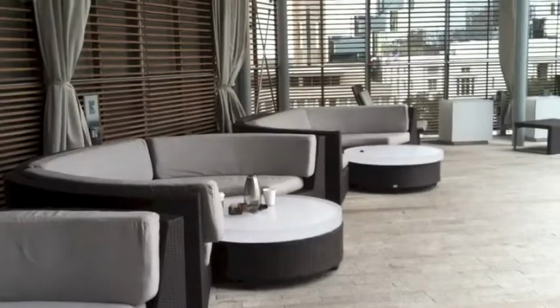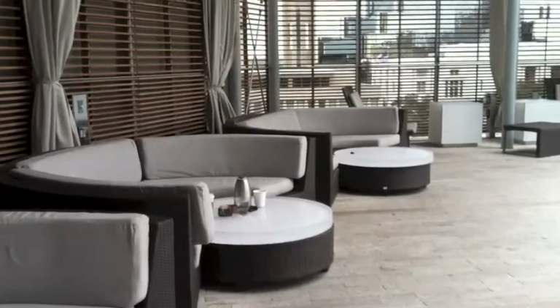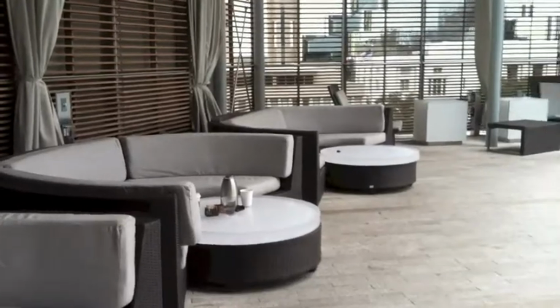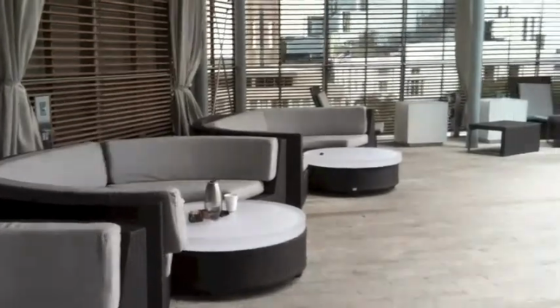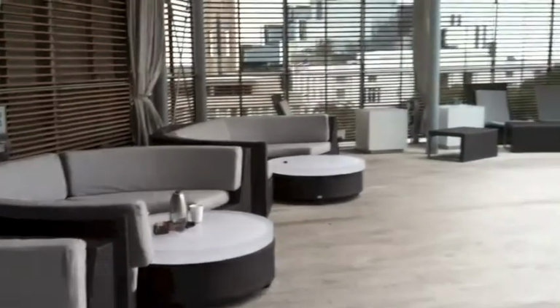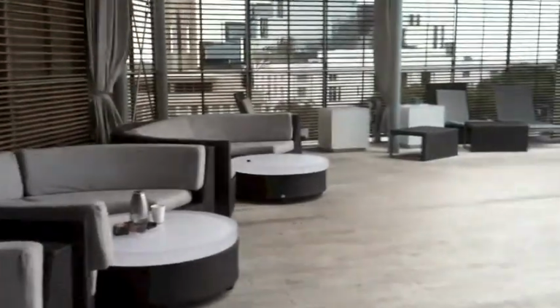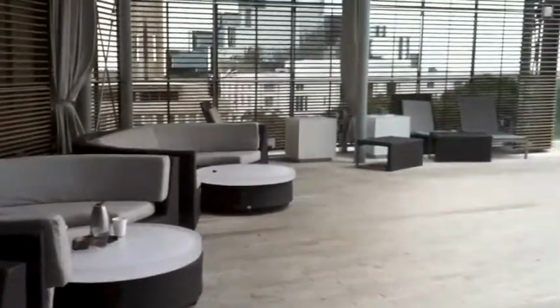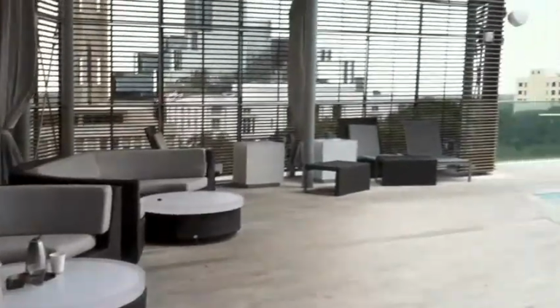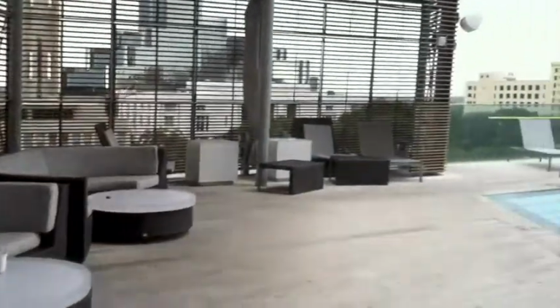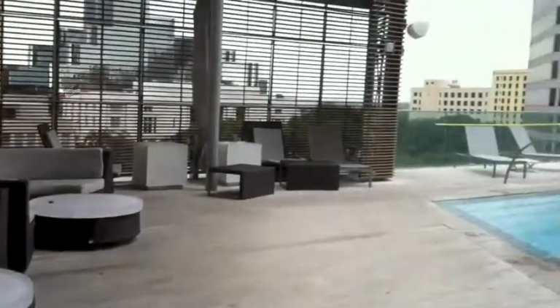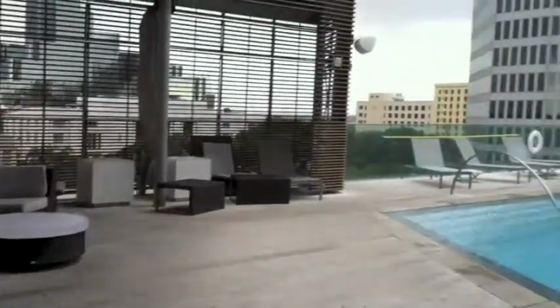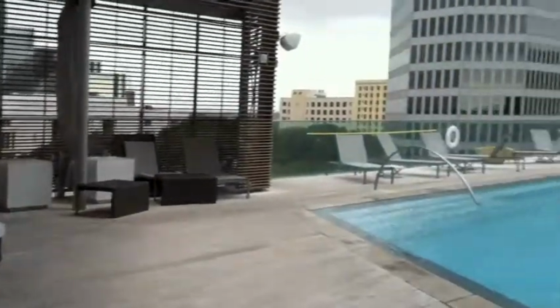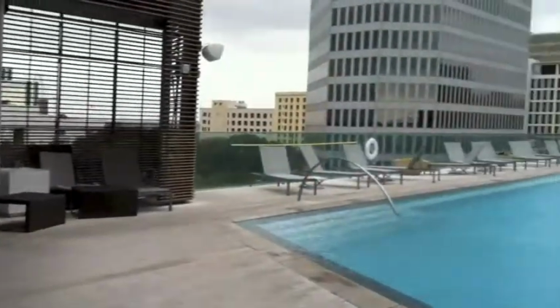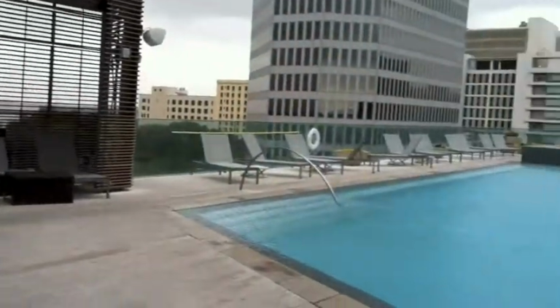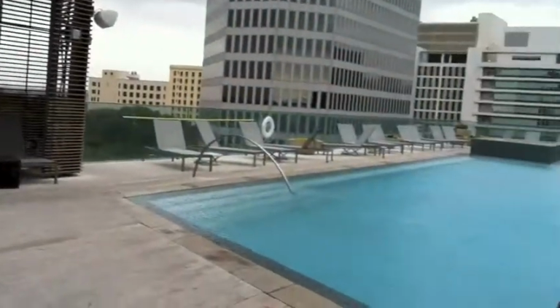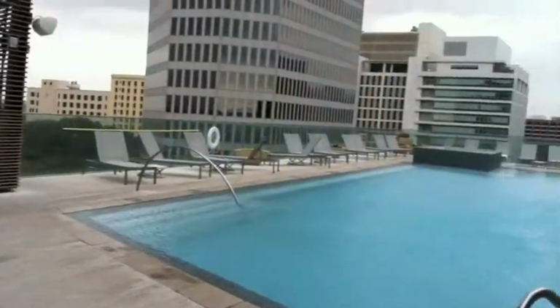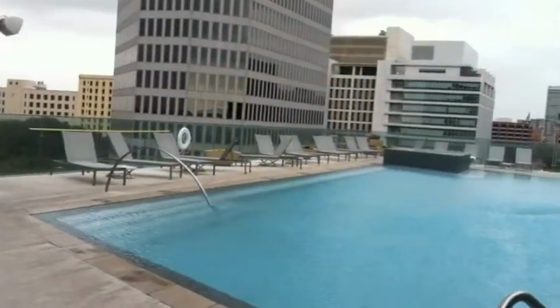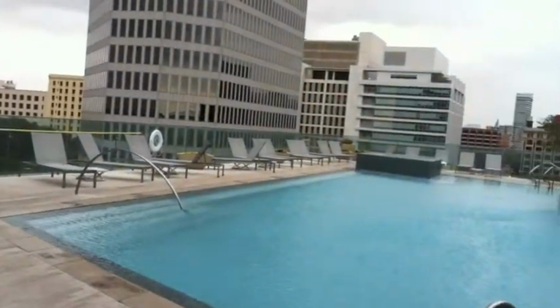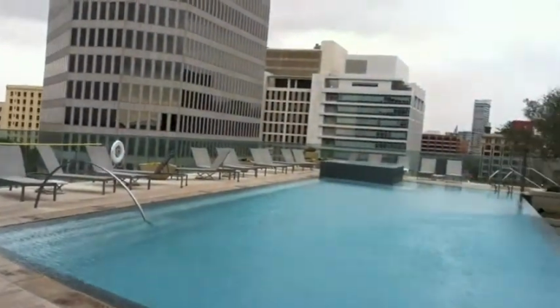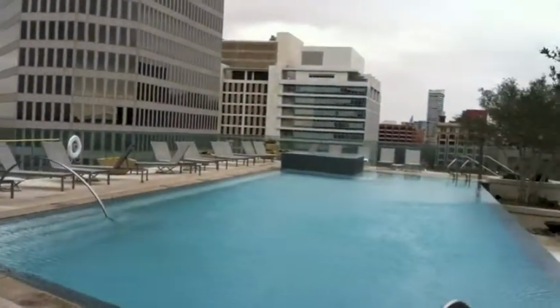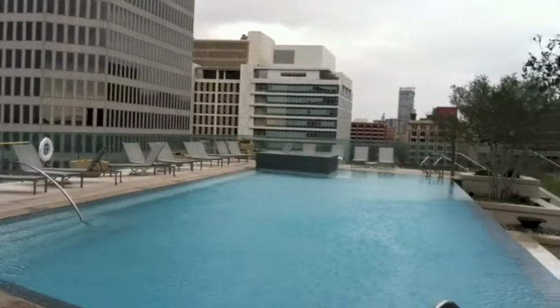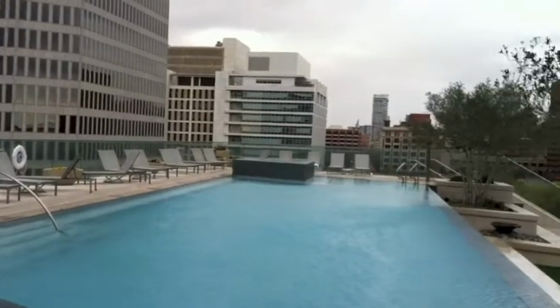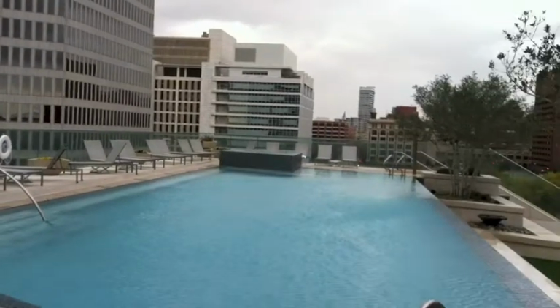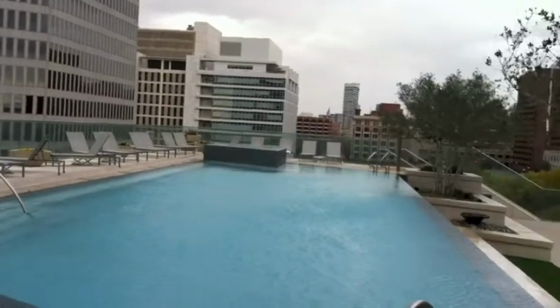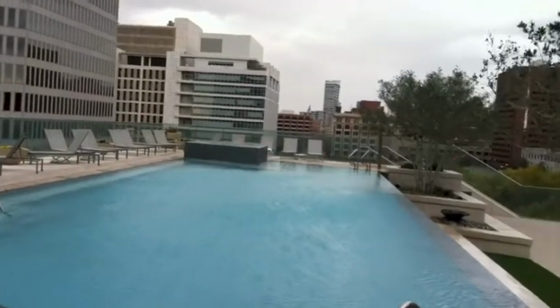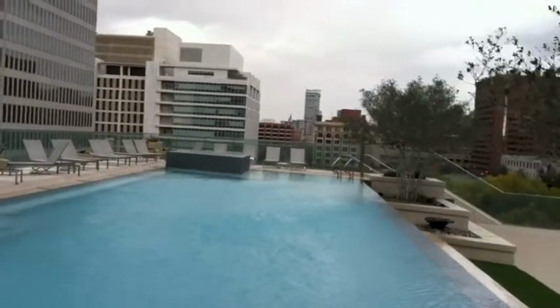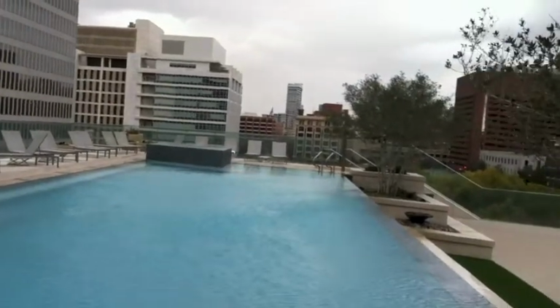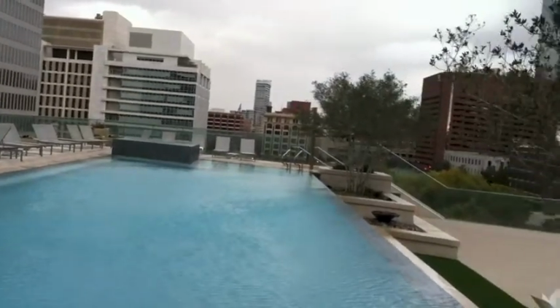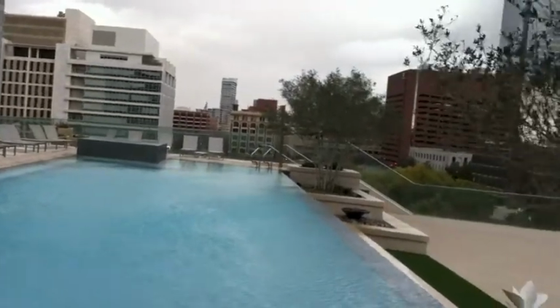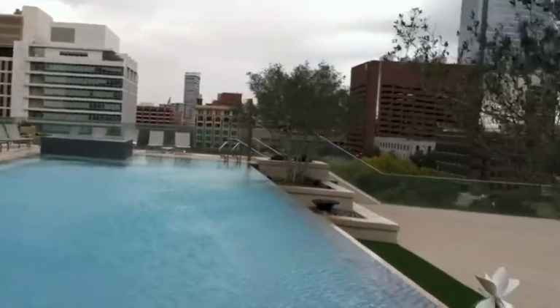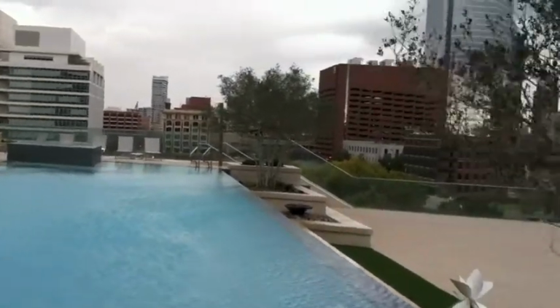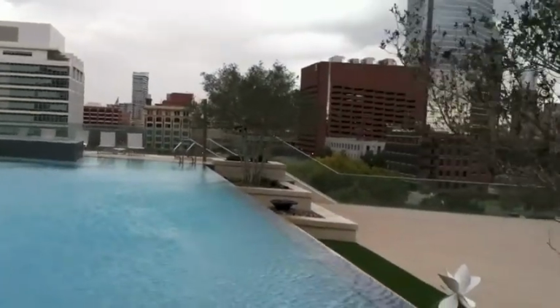Families can splash in the heated infinity pool that overlooks the Dallas skyline. That looks so inviting.